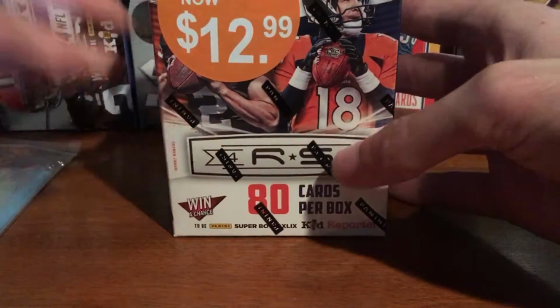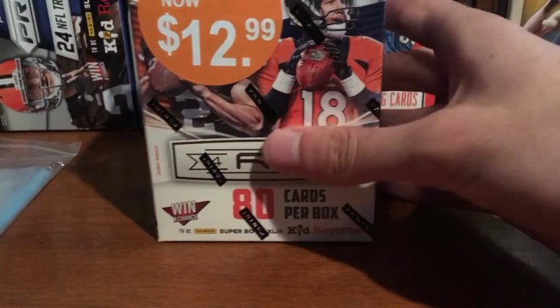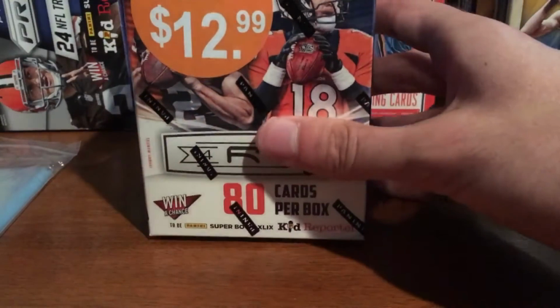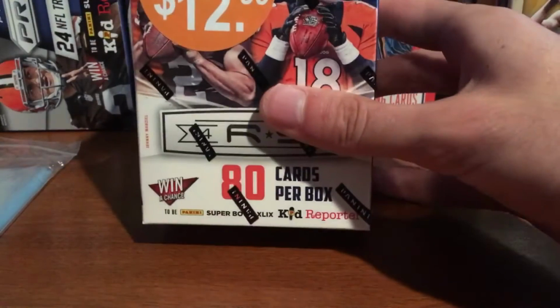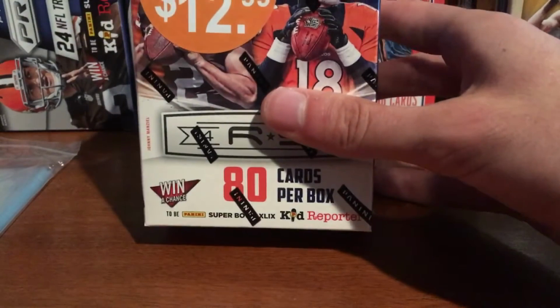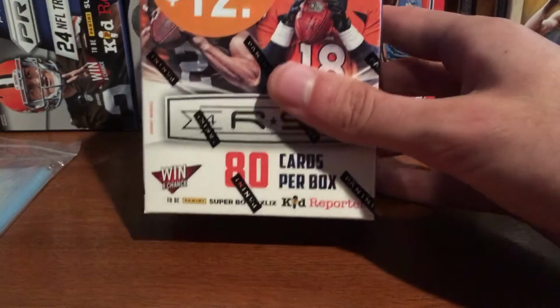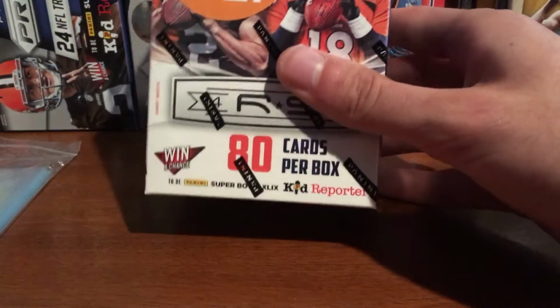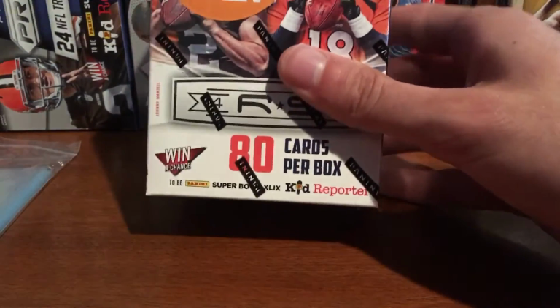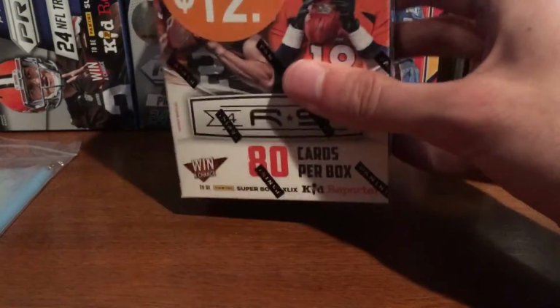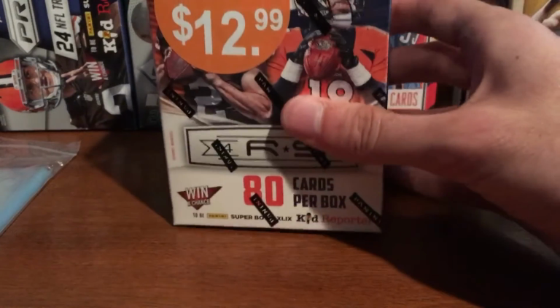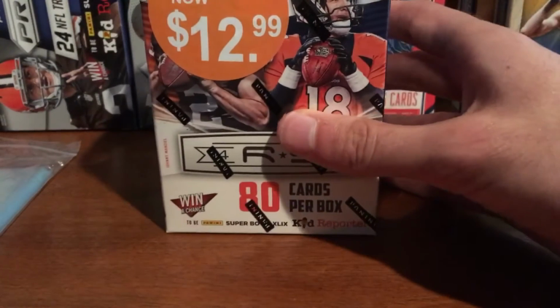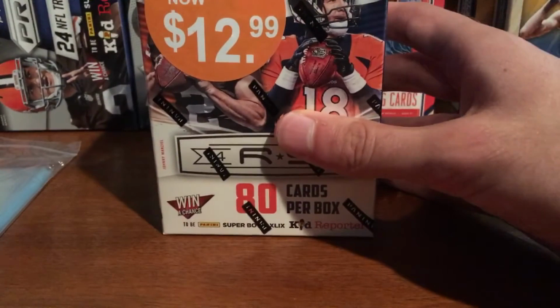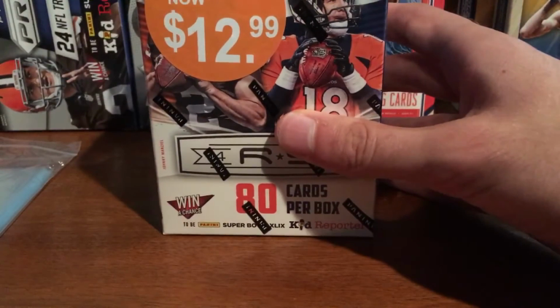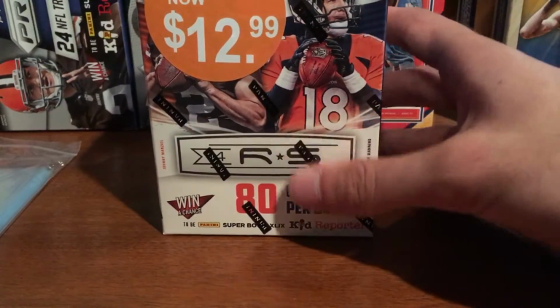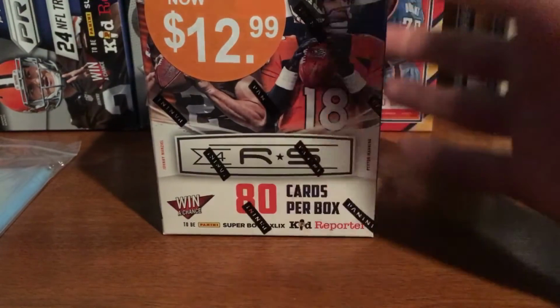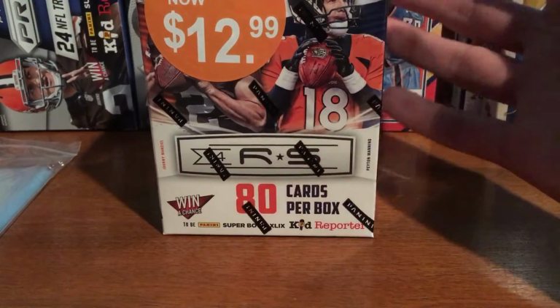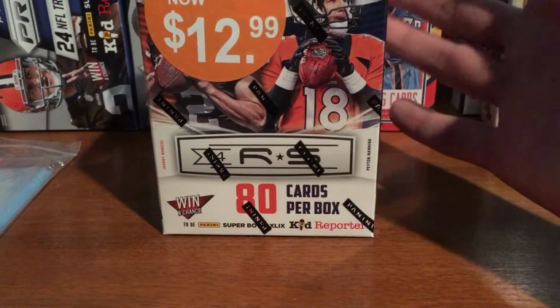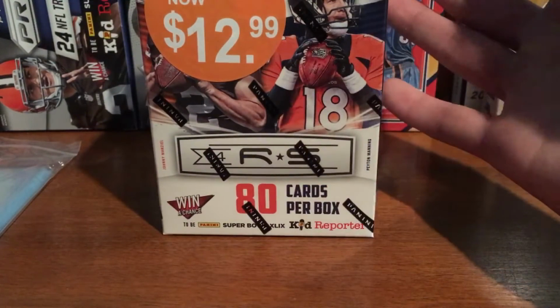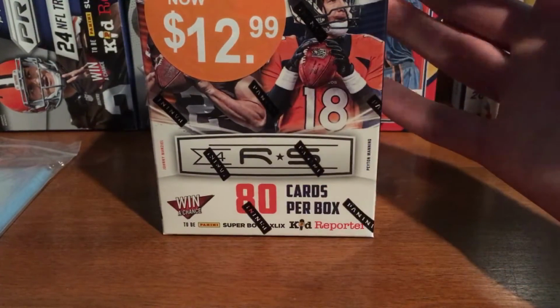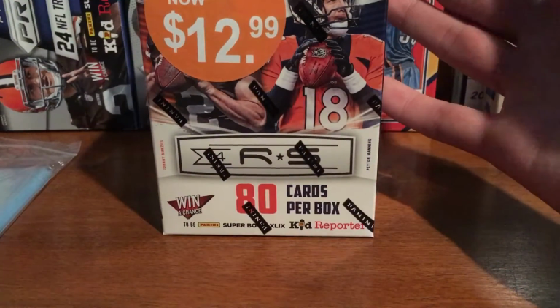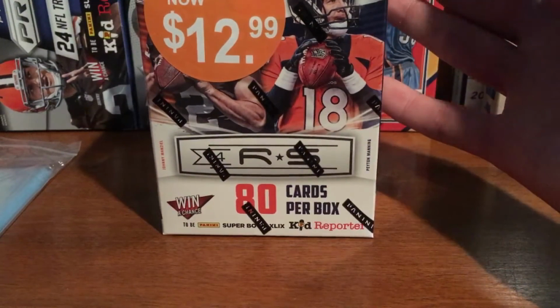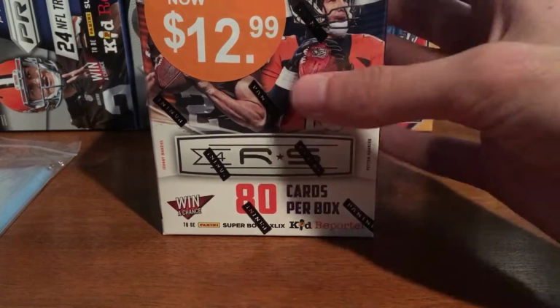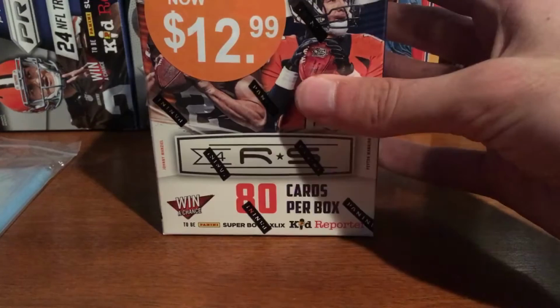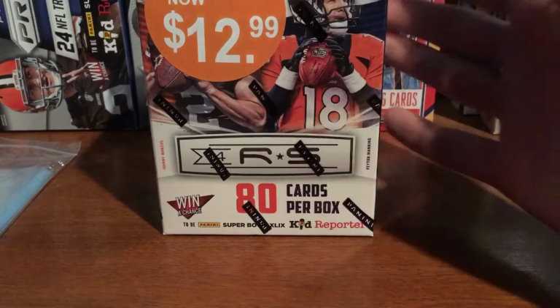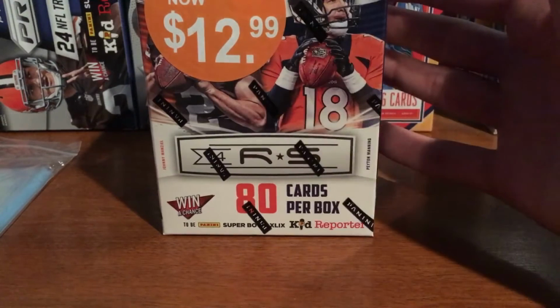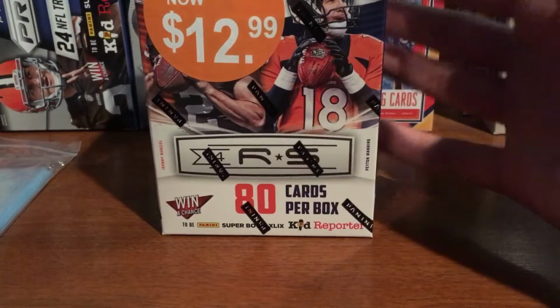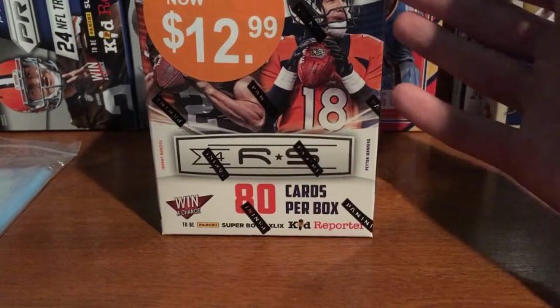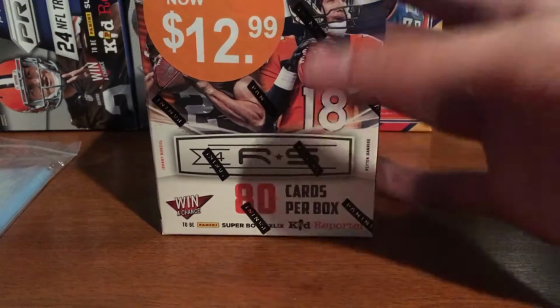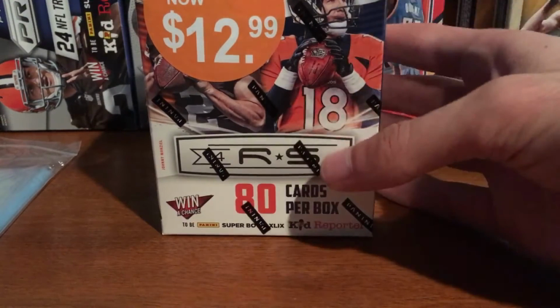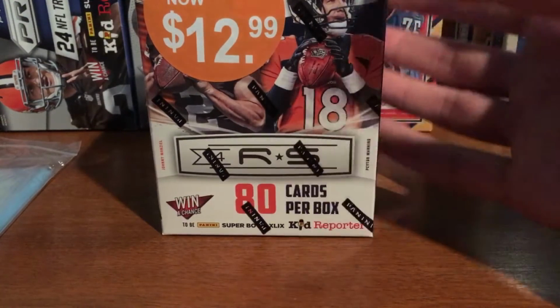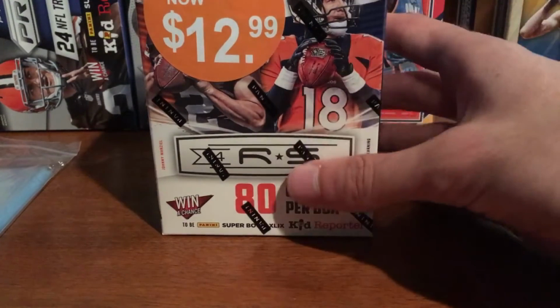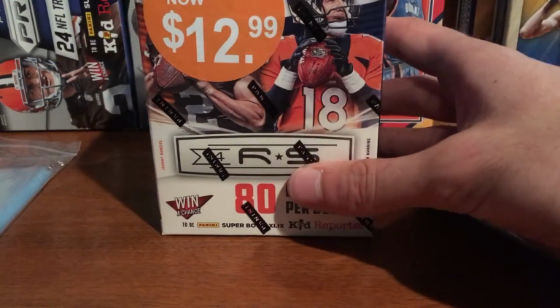Since 2014 was a good year for football rookie class-wise — Beckham, Carr, Bortles, Mike Evans, Brandon Cooks — there's just a lot of good rookies.